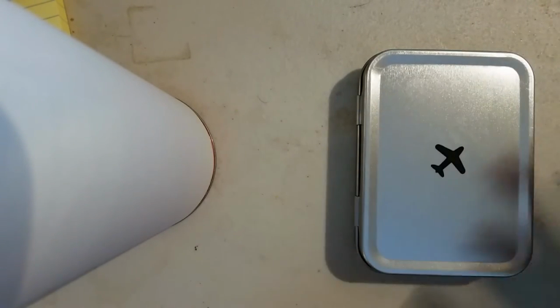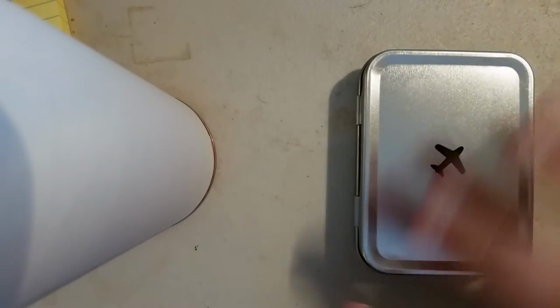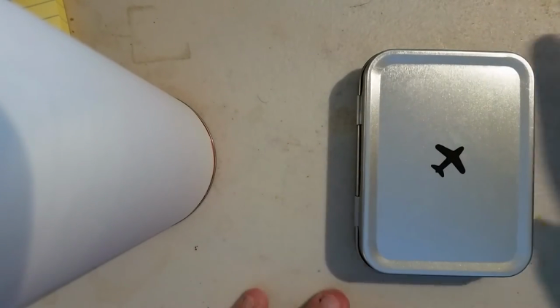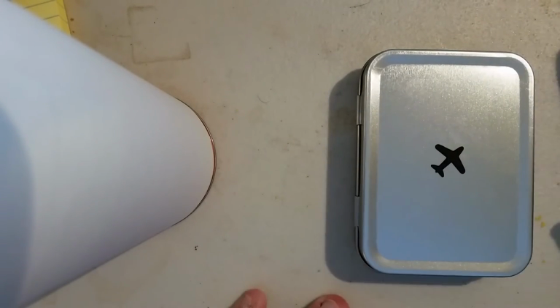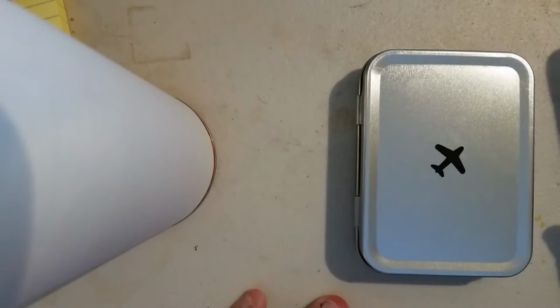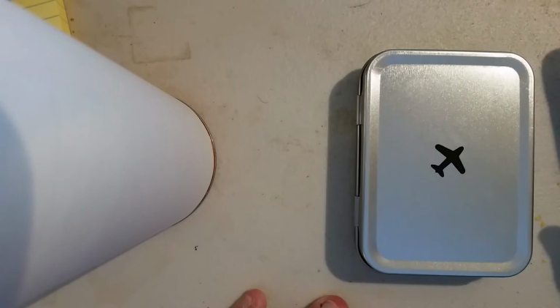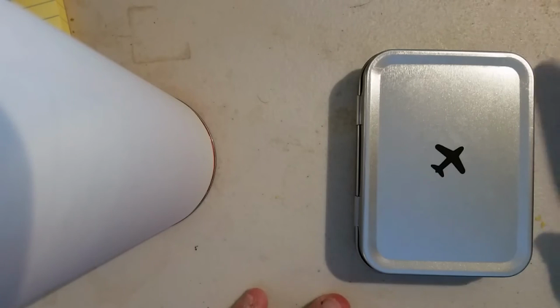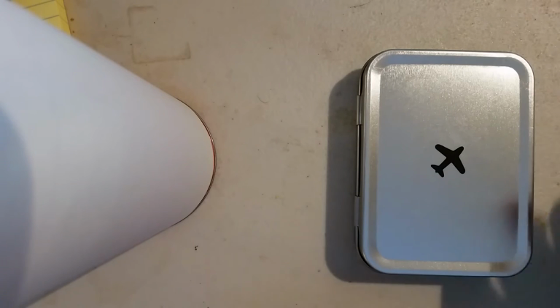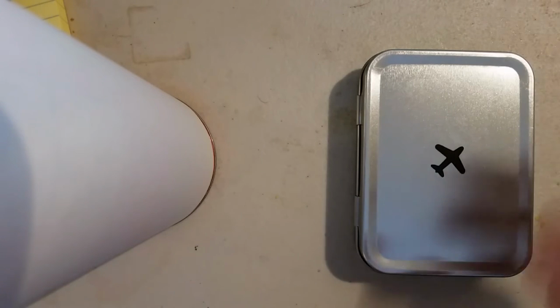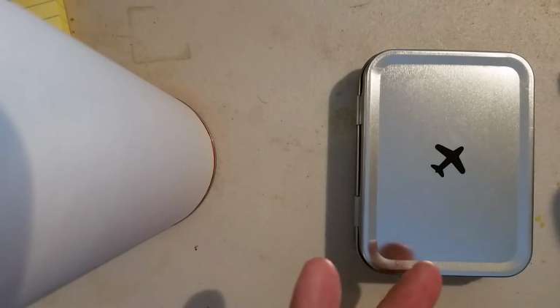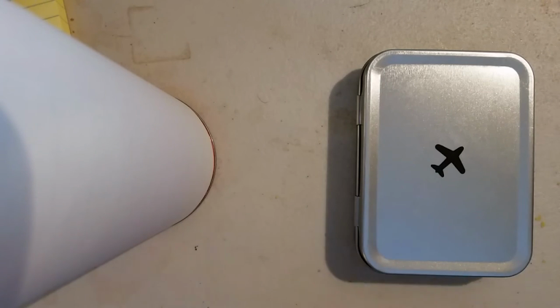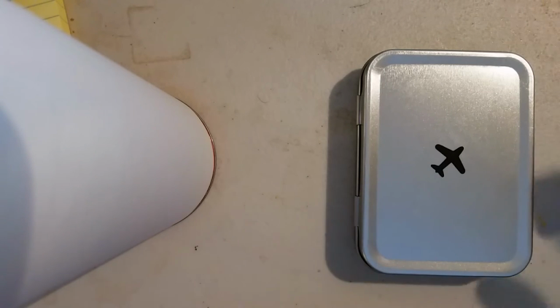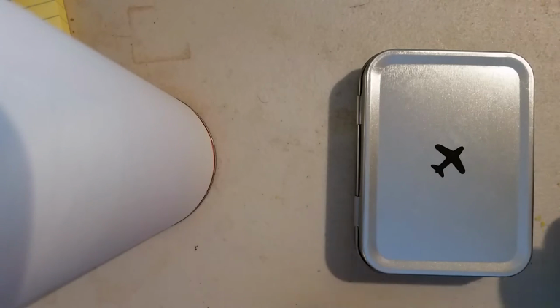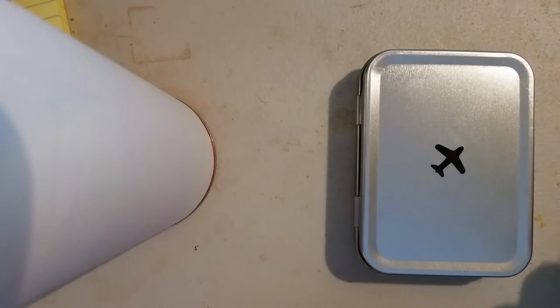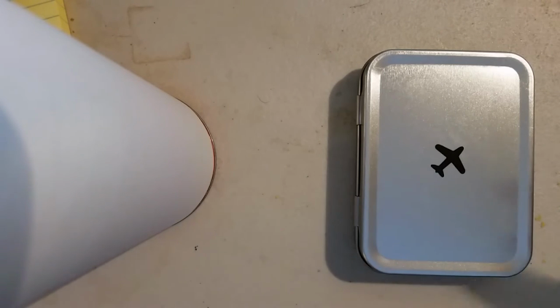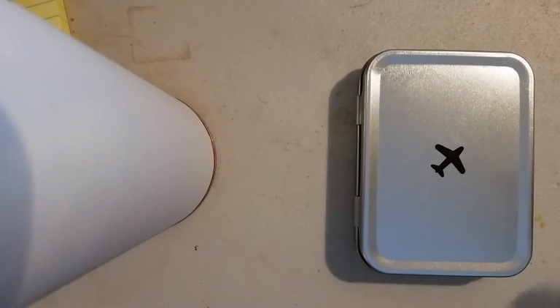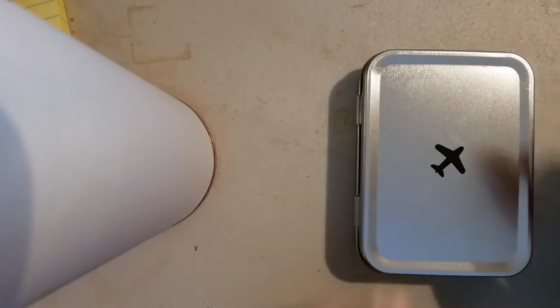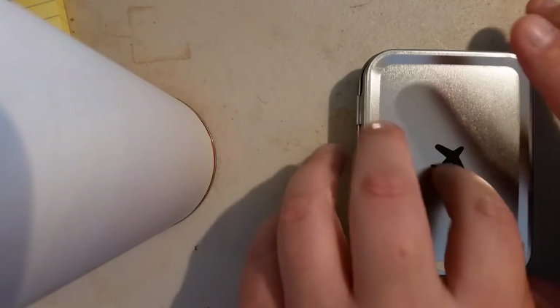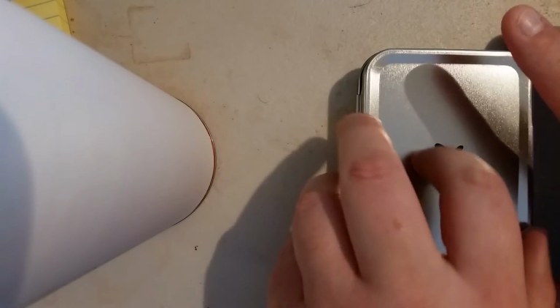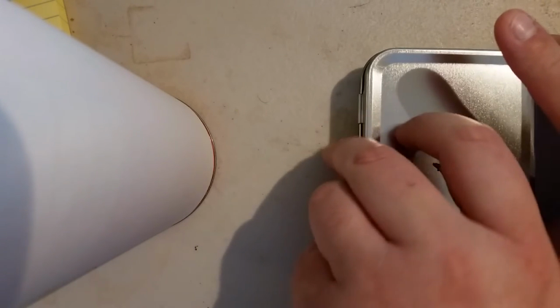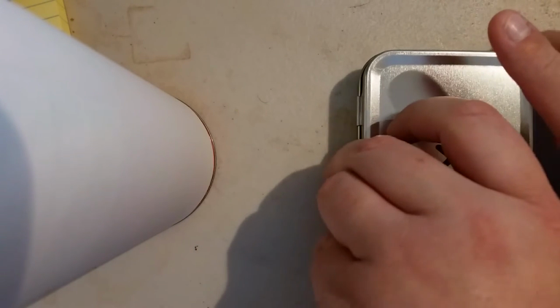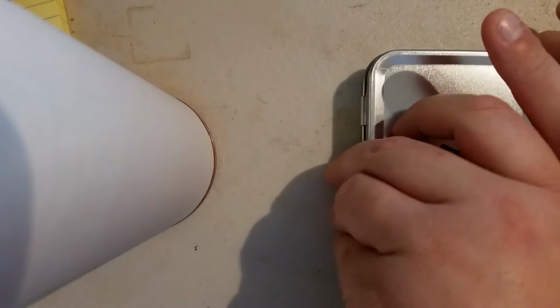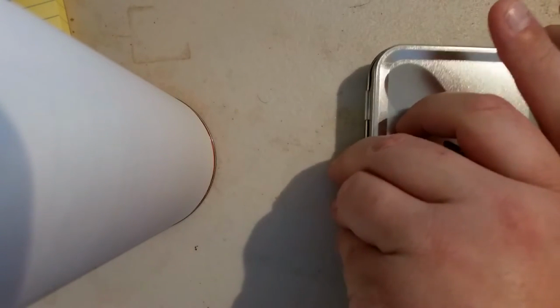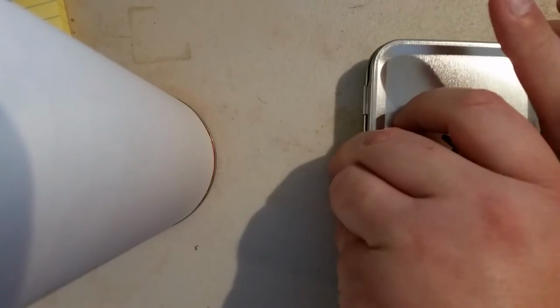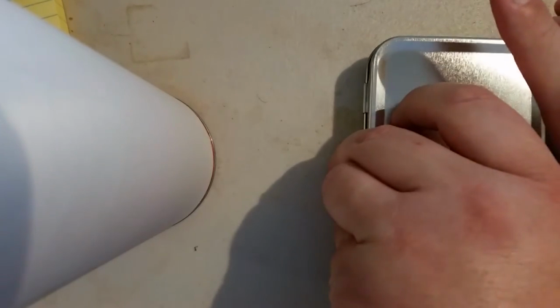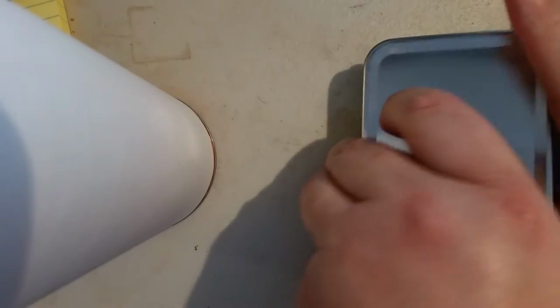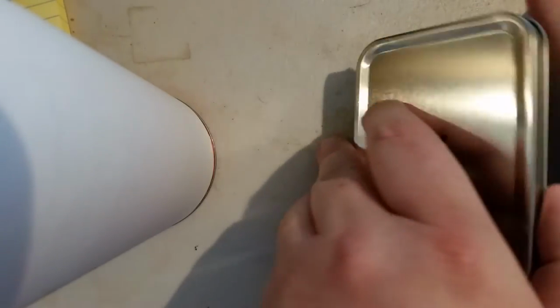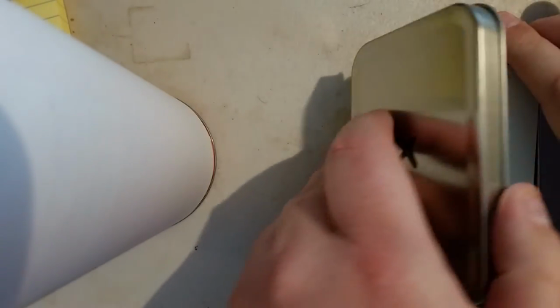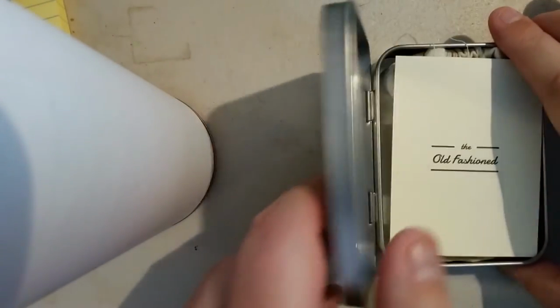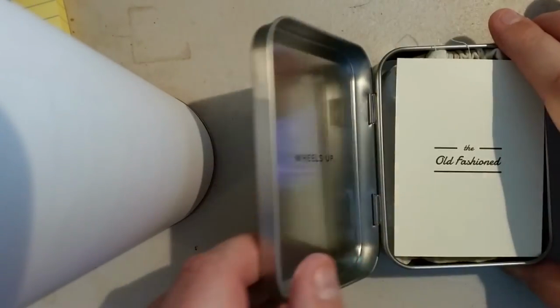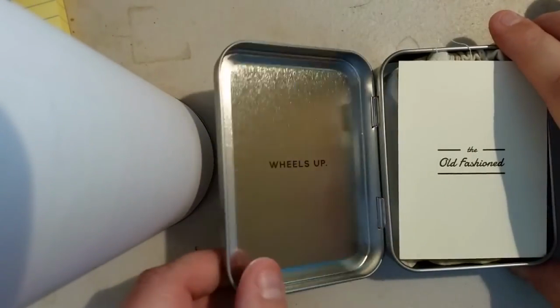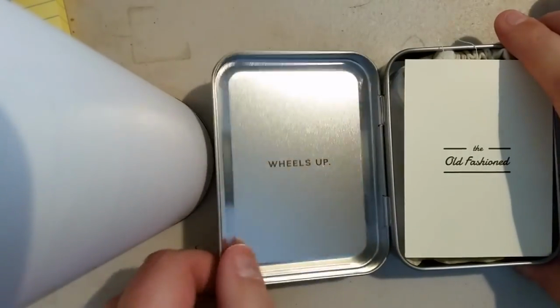It's a very nice metal tin with an airplane on it — it's a carry on, take it with you on the plane. I'll do a little open up here and show you what comes inside.